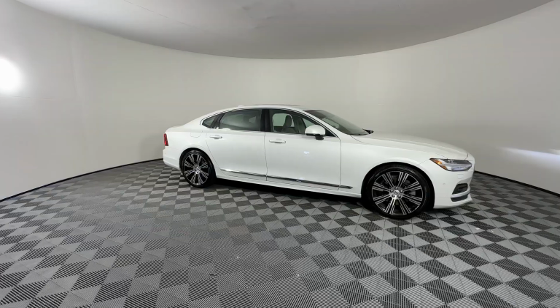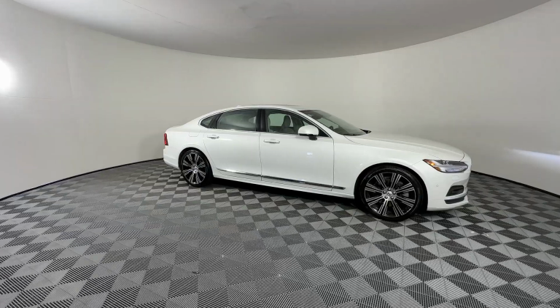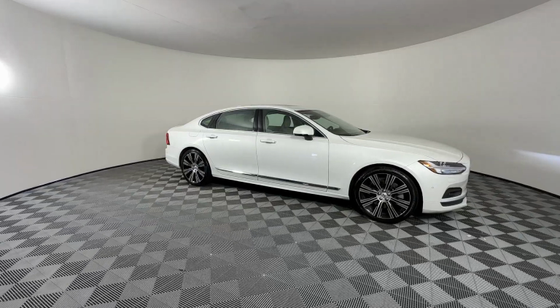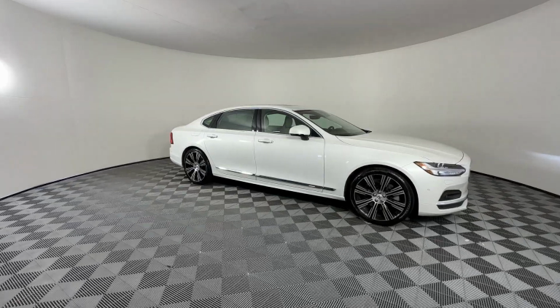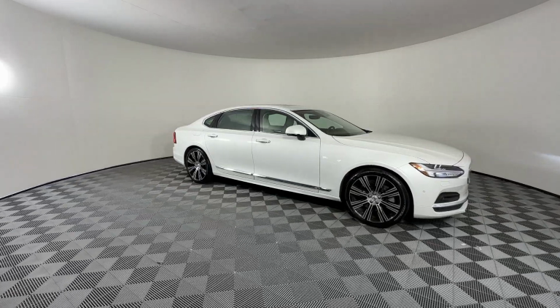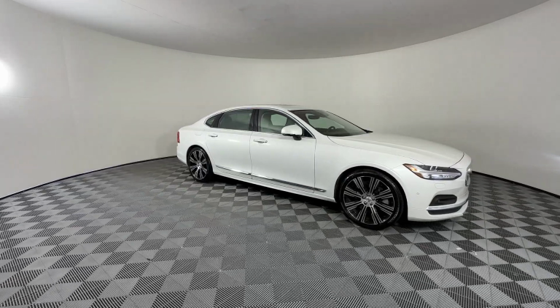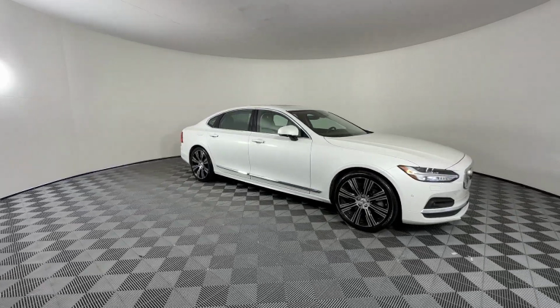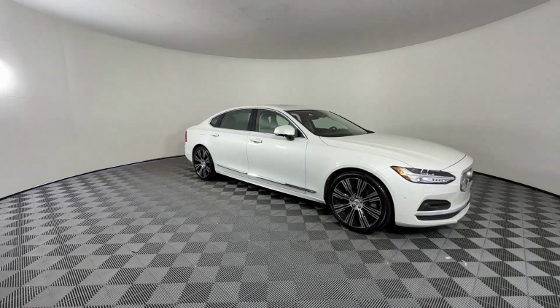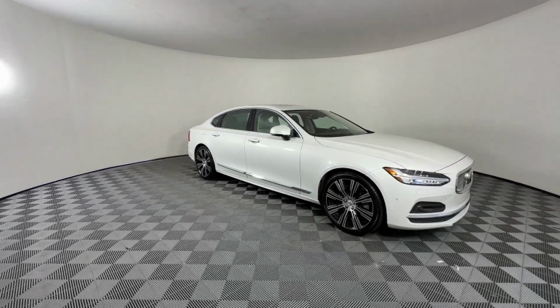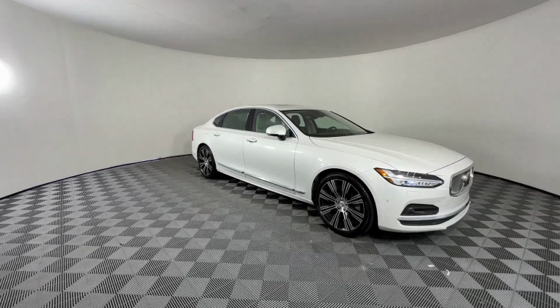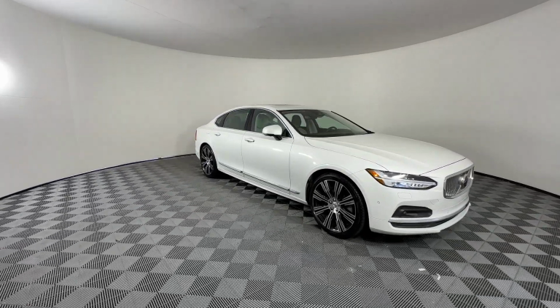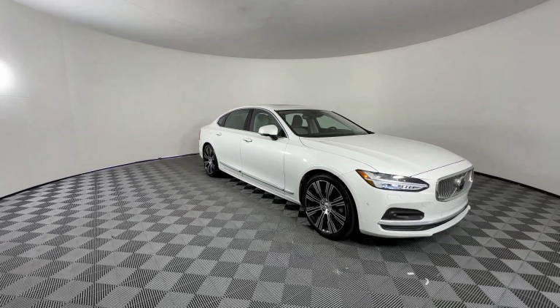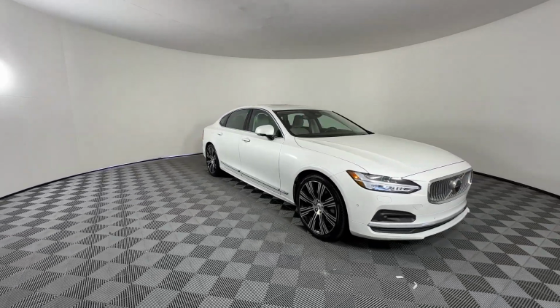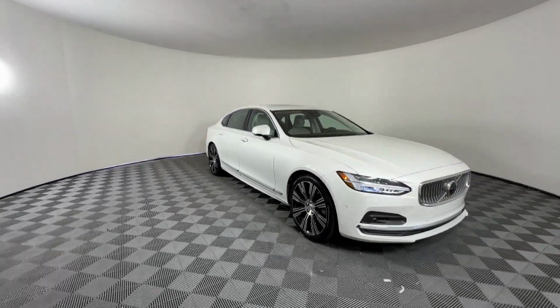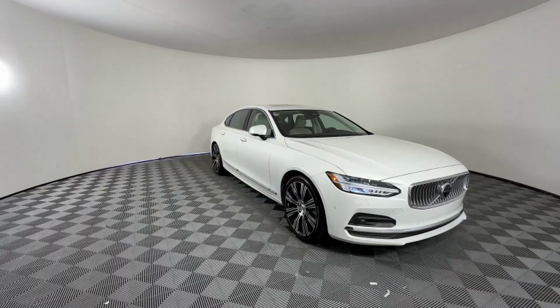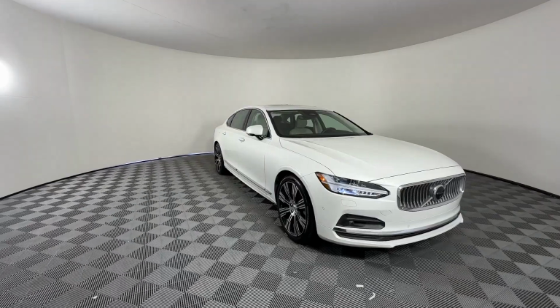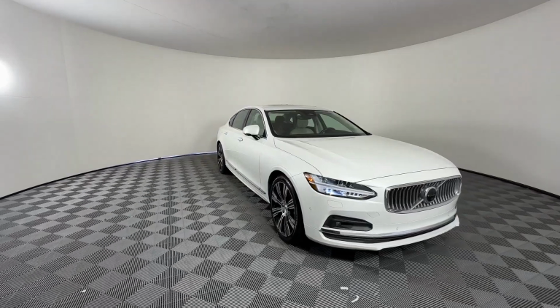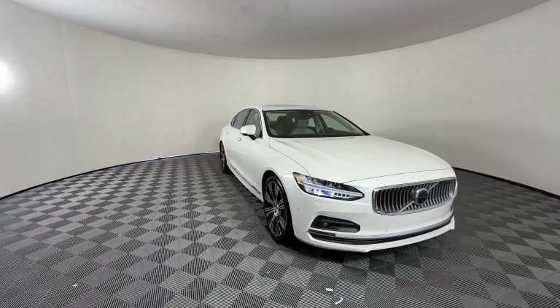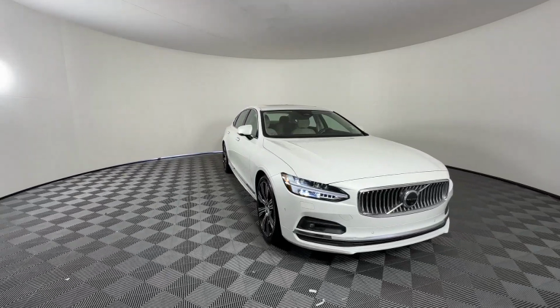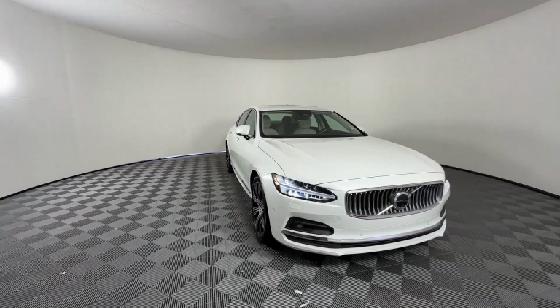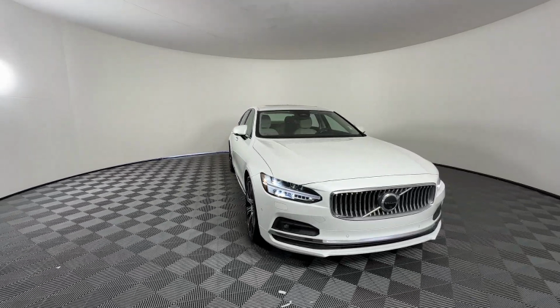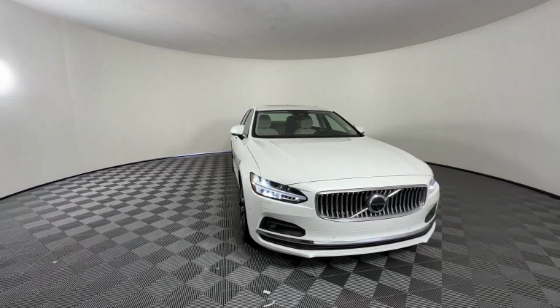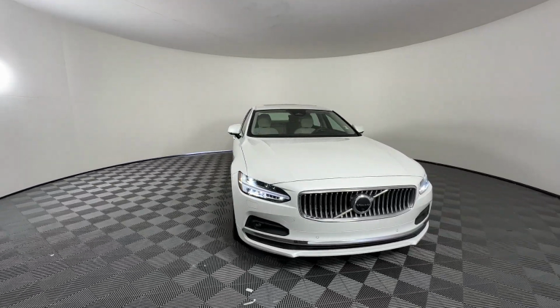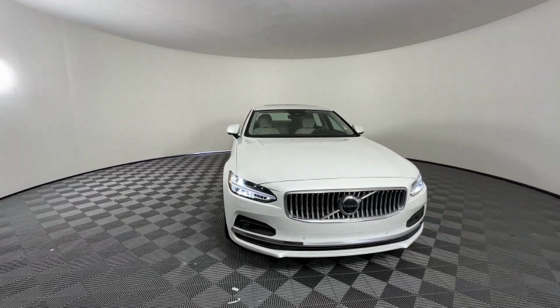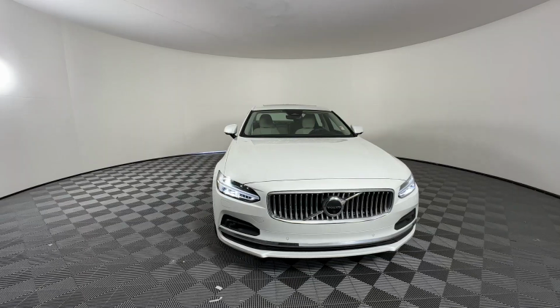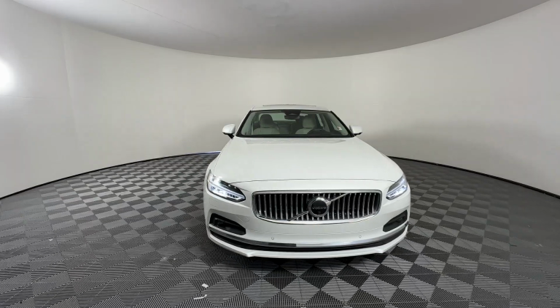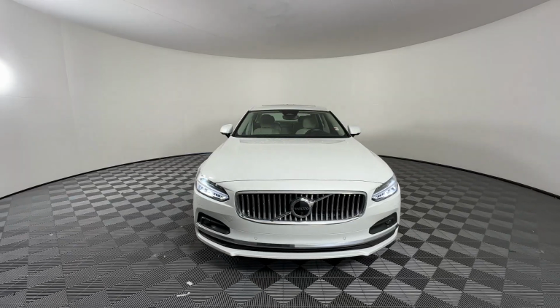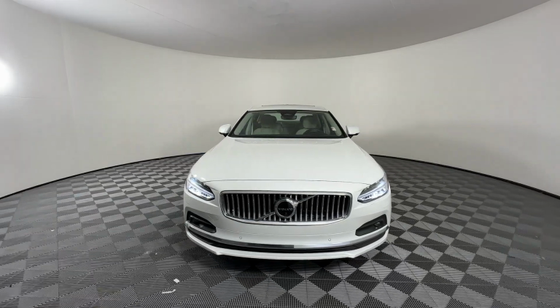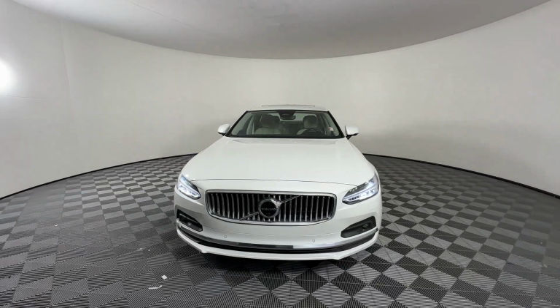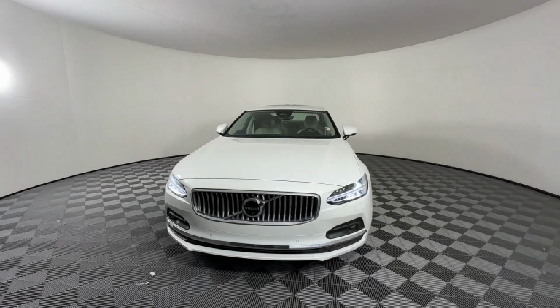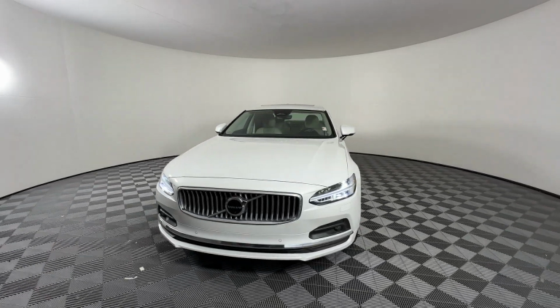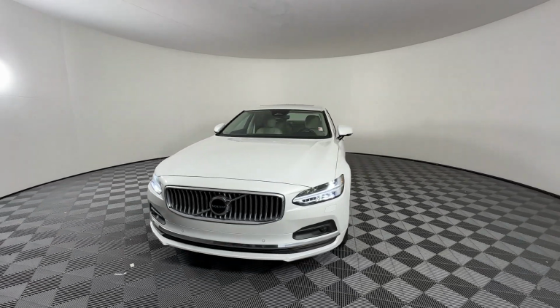2022 Volvo S90. With less than 25,000 miles on the odometer, this sedan combines safety and comfort with style and performance.